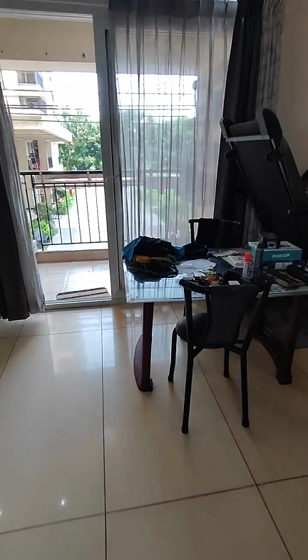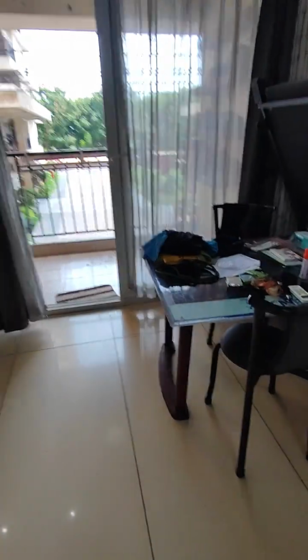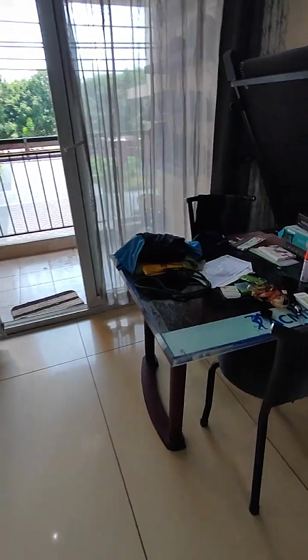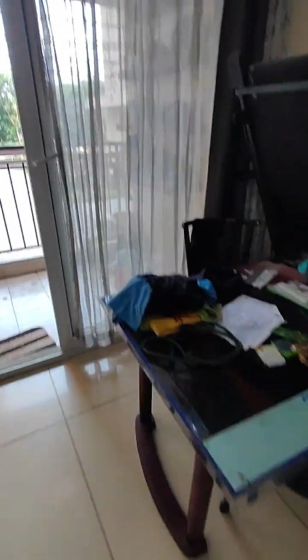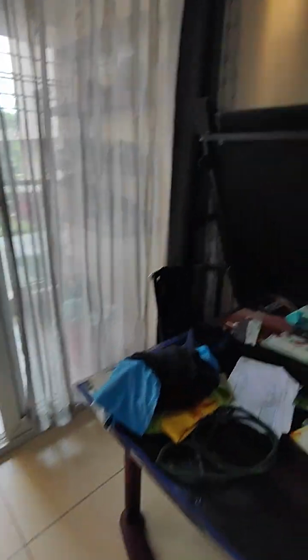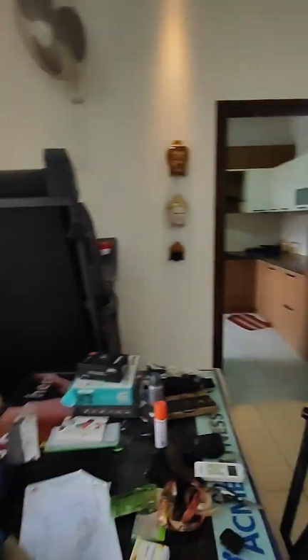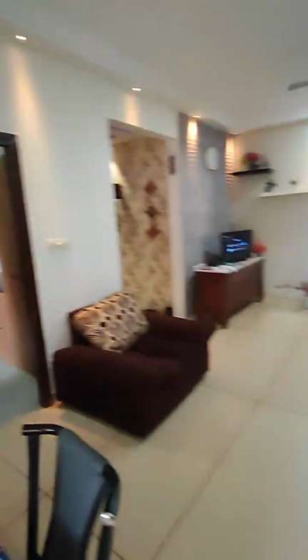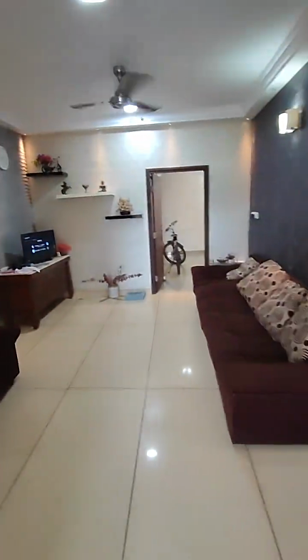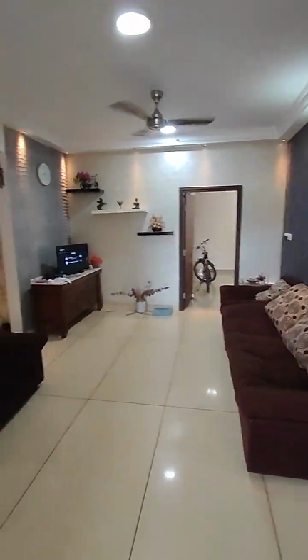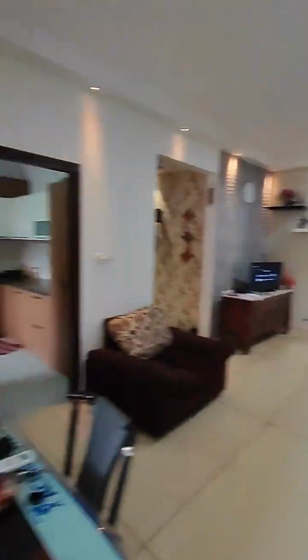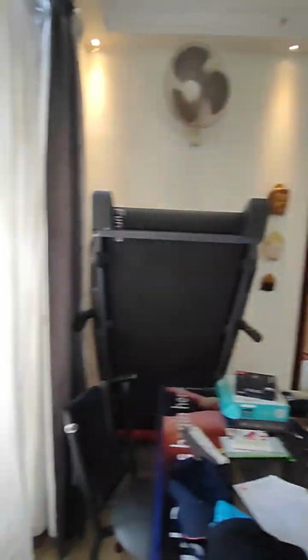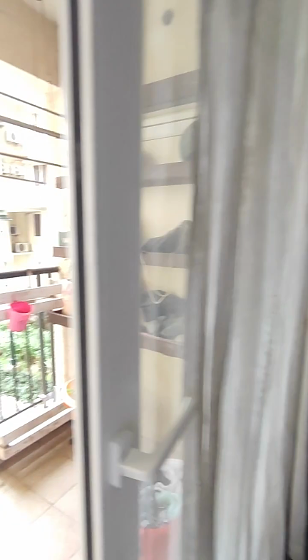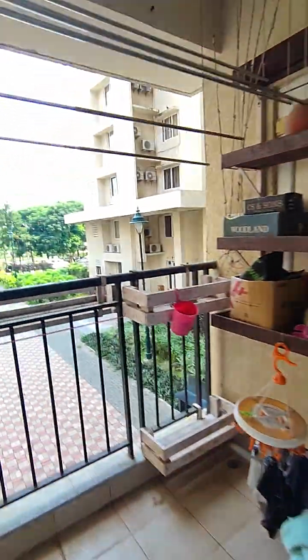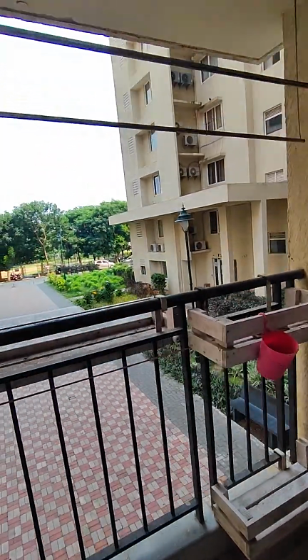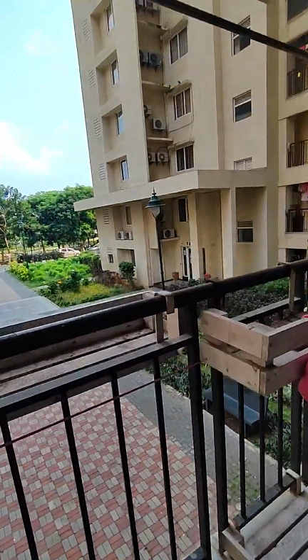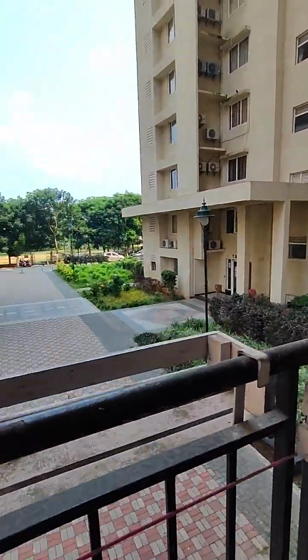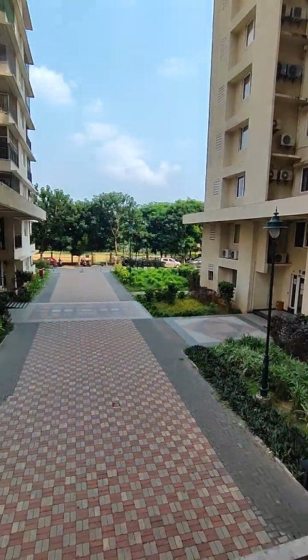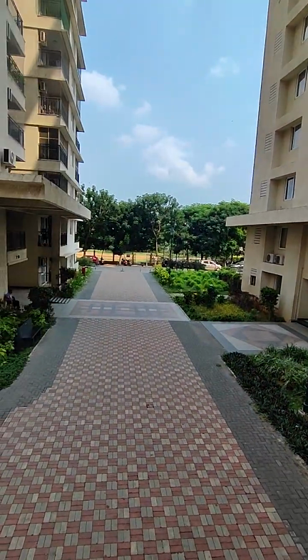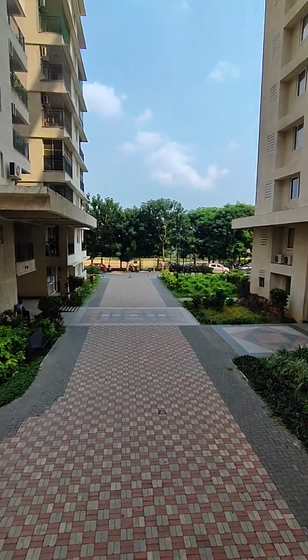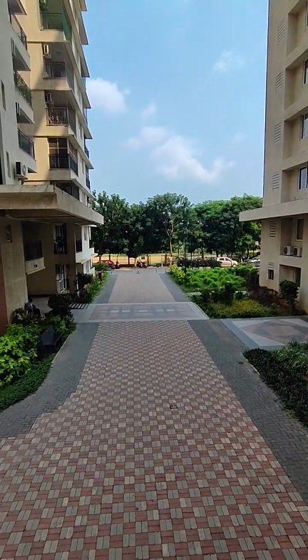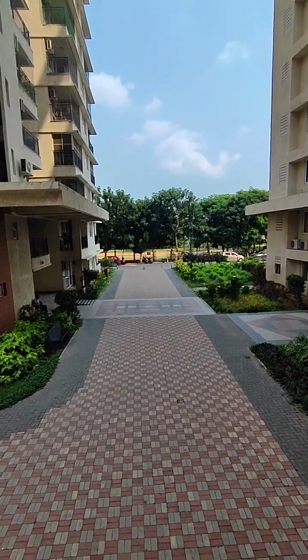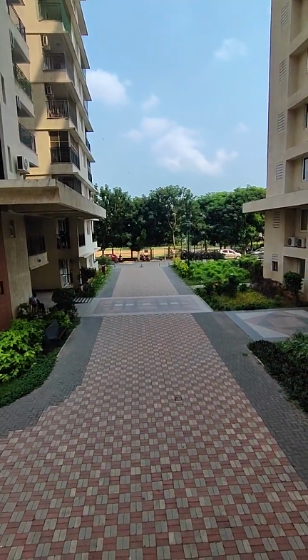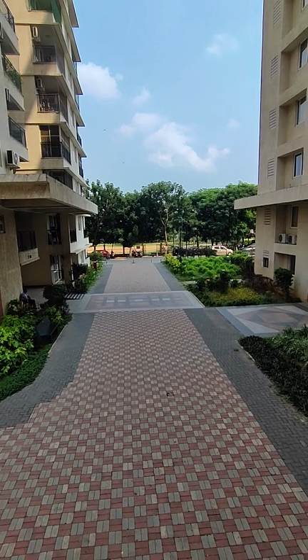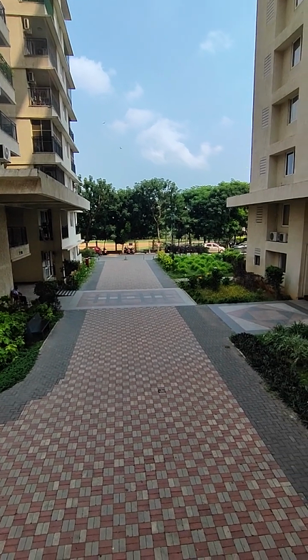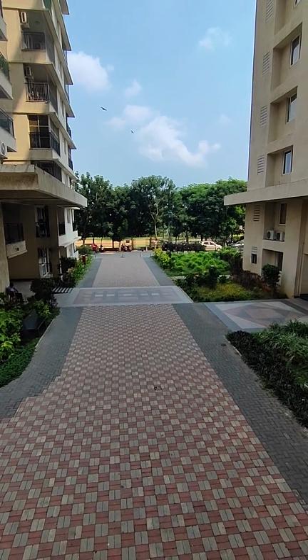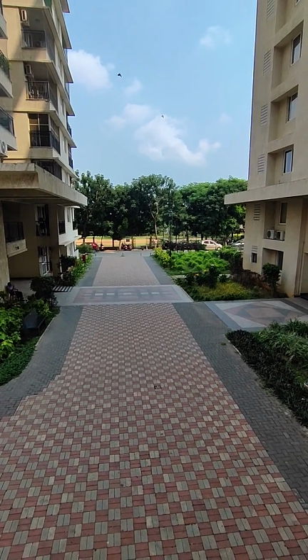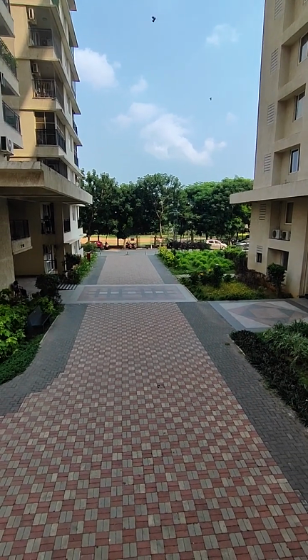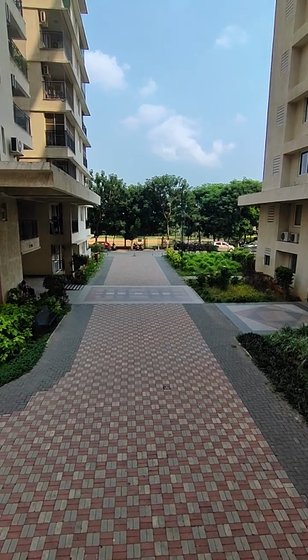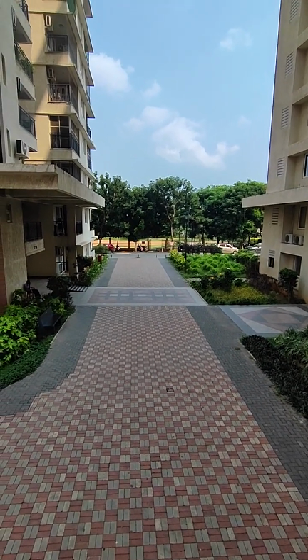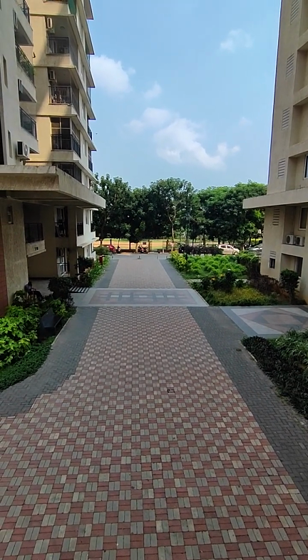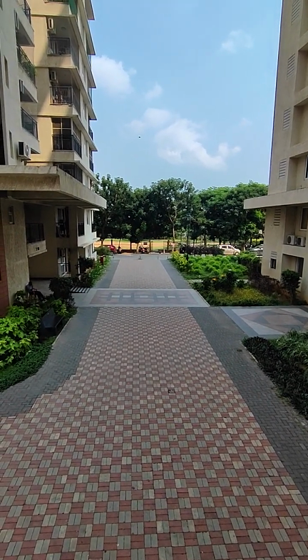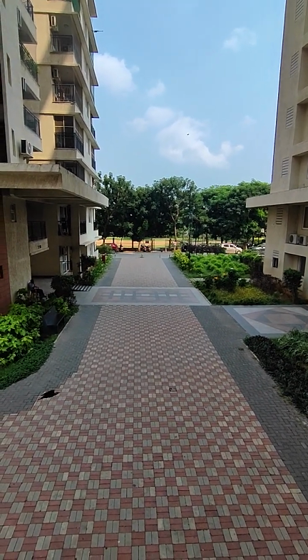This space is for the dining, and that's where the TV unit will come. This is the view in front — there is a Prestige Park, pretty breezy spot, and you get very good natural sunlight.